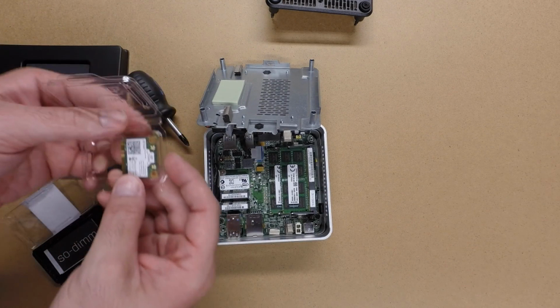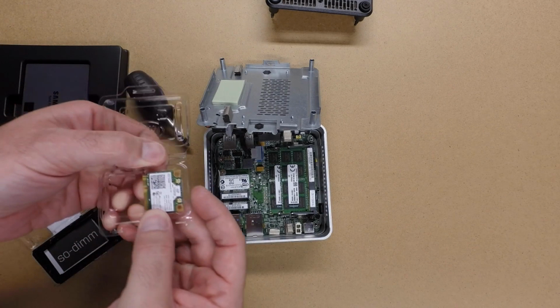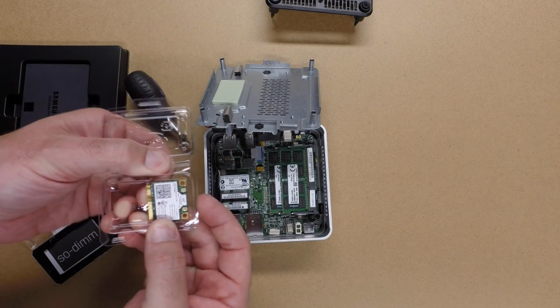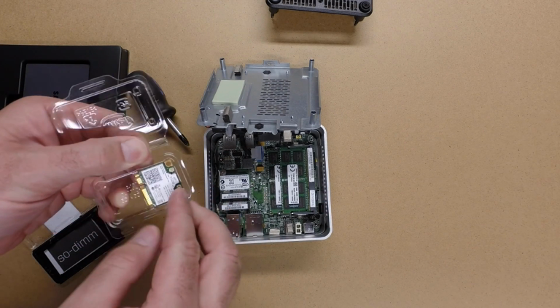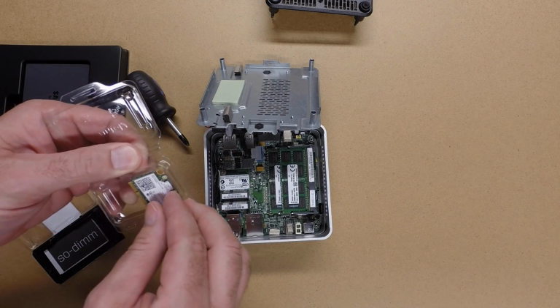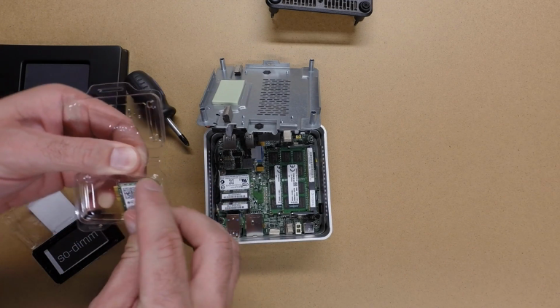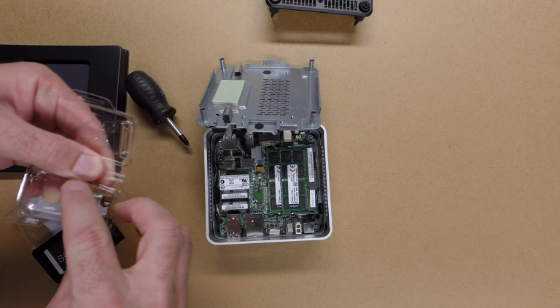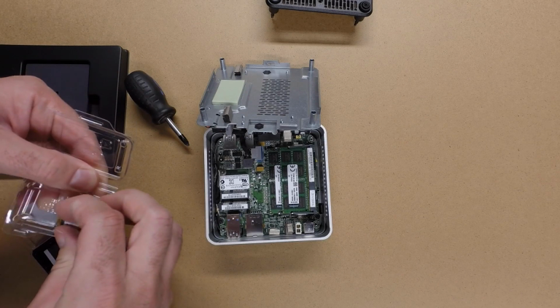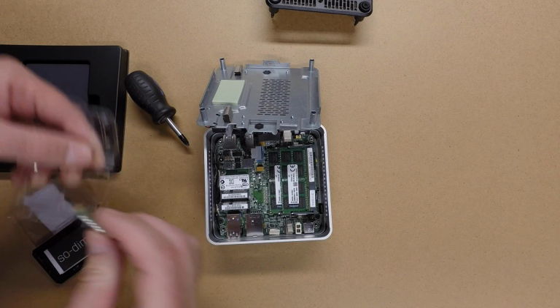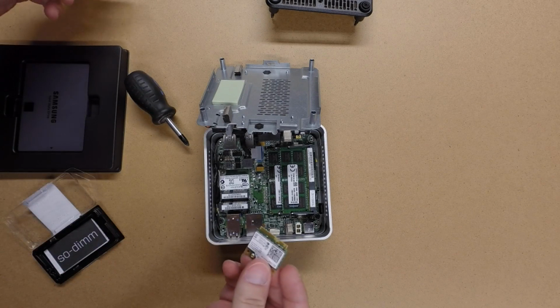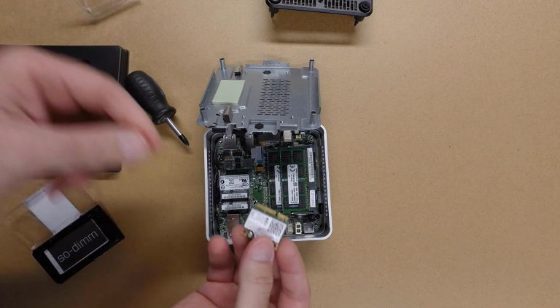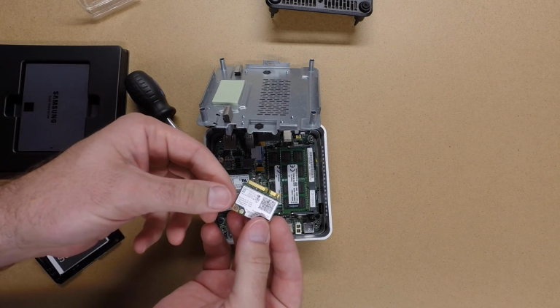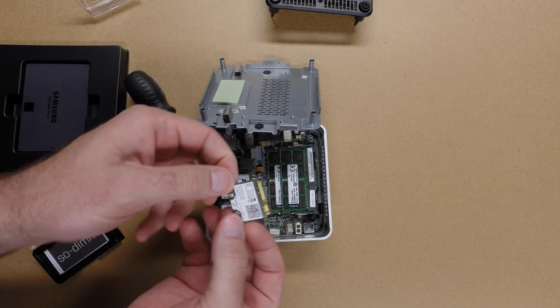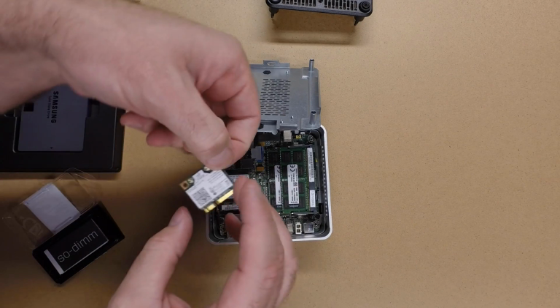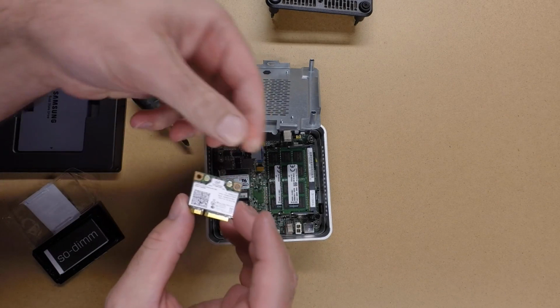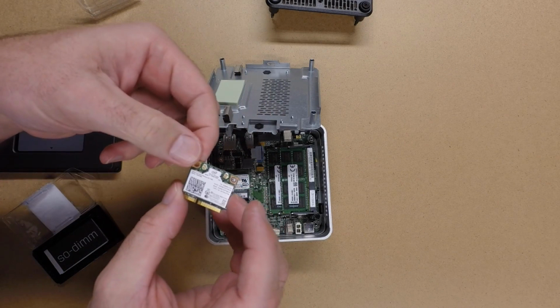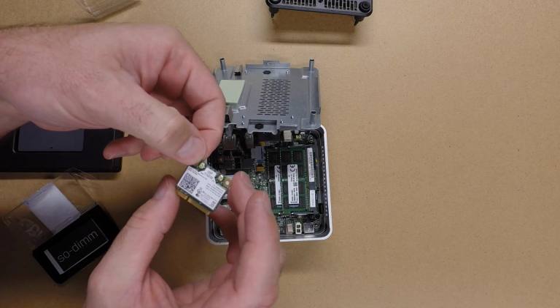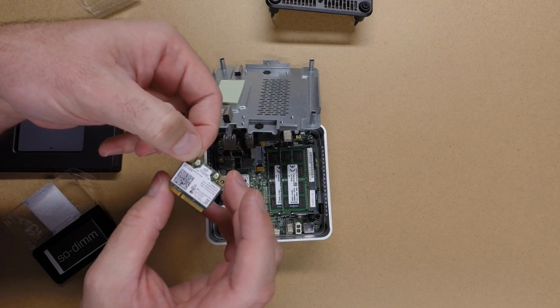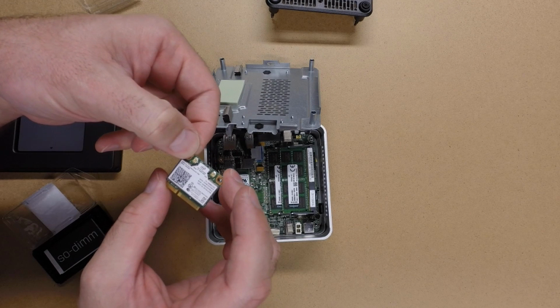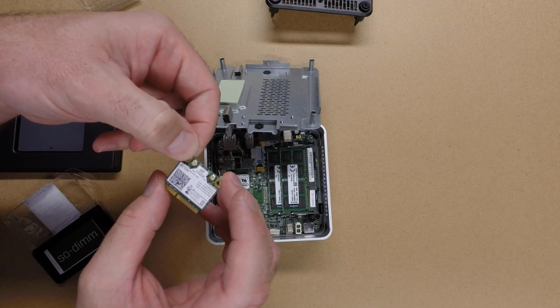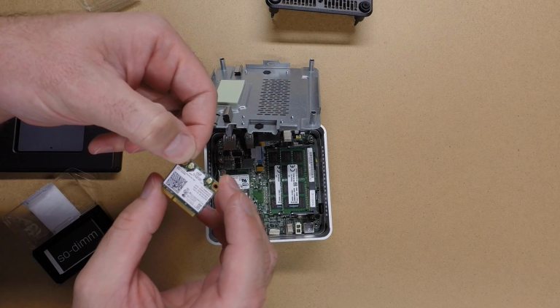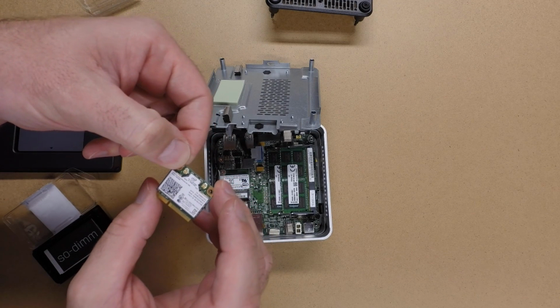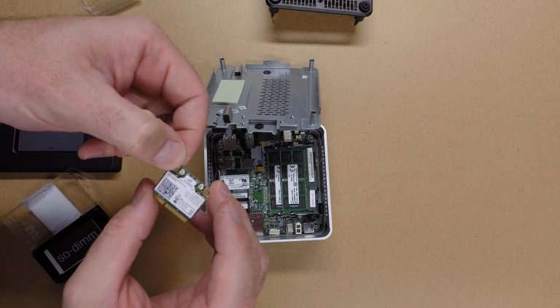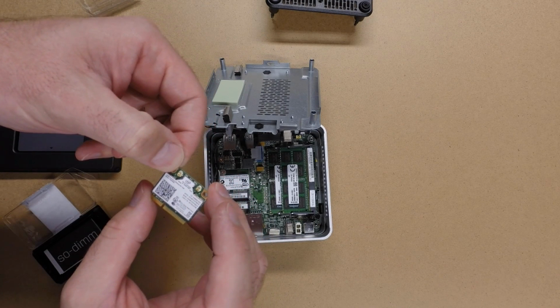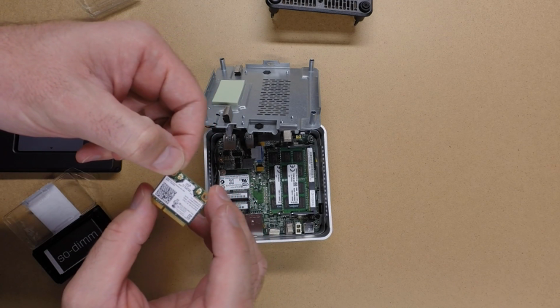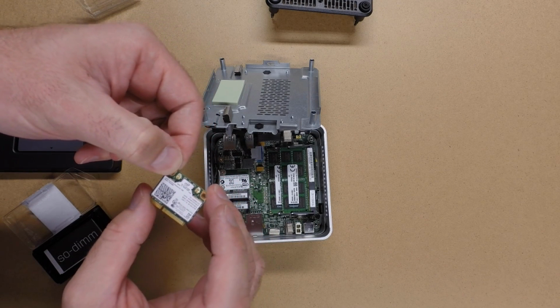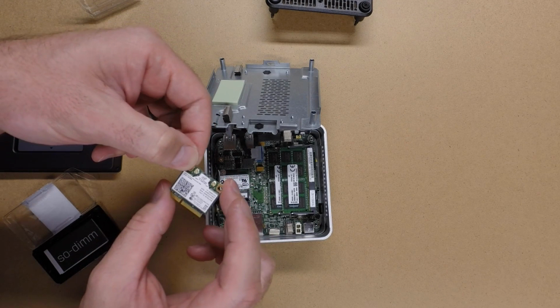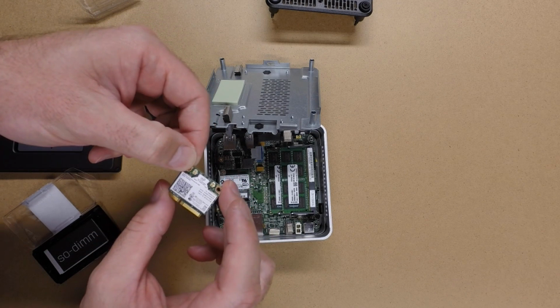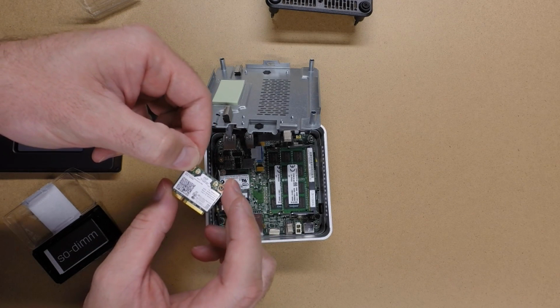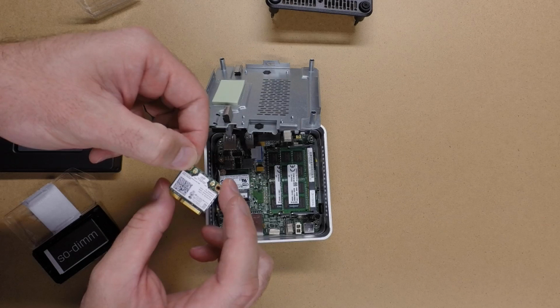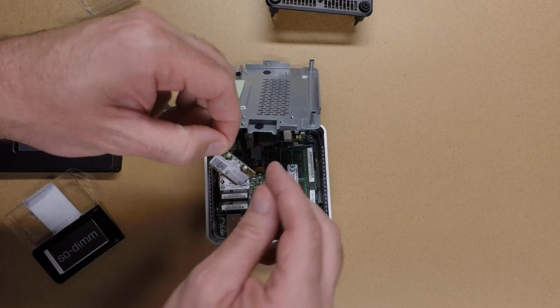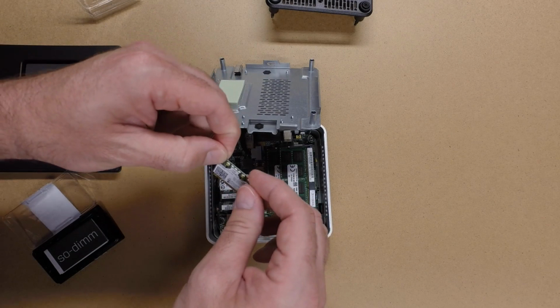Next, I'll be installing the wireless card. This is the Intel 7260, and this has Wi-Fi and Bluetooth on it.